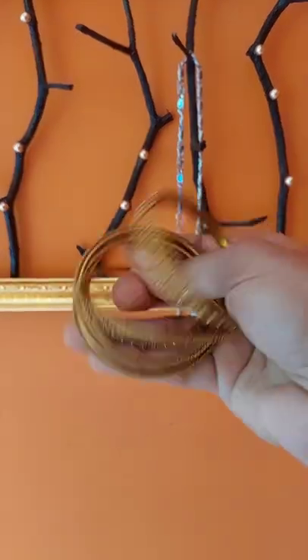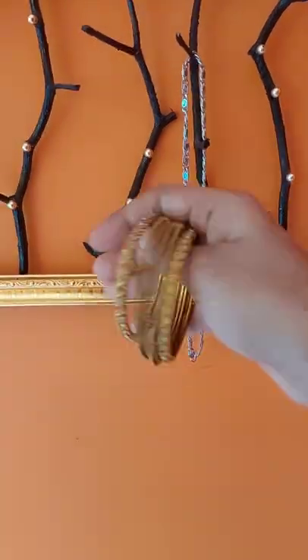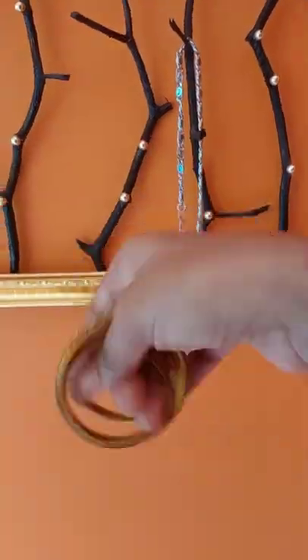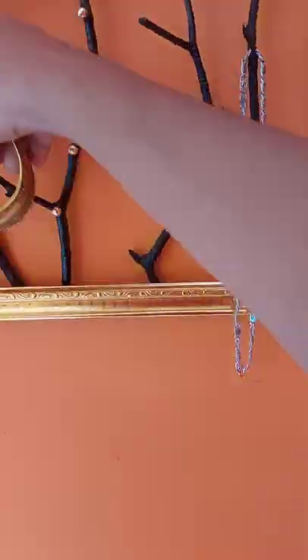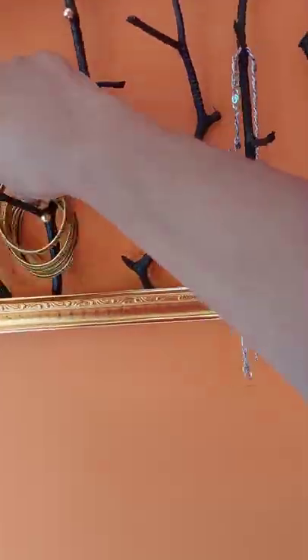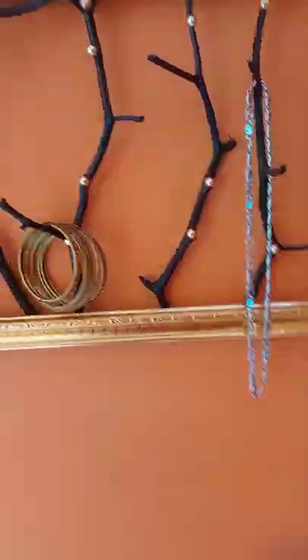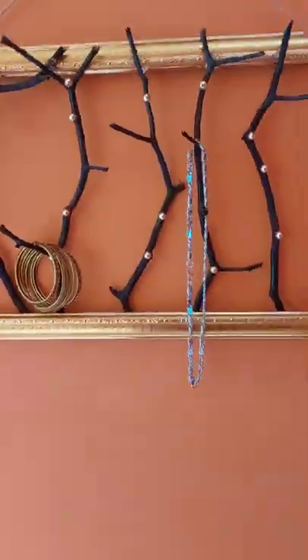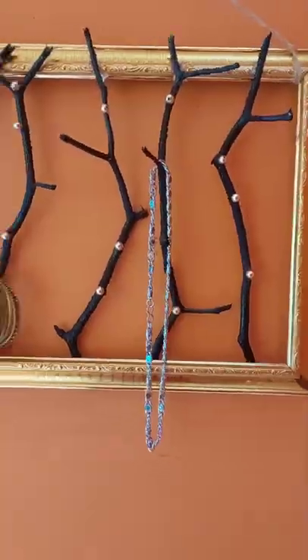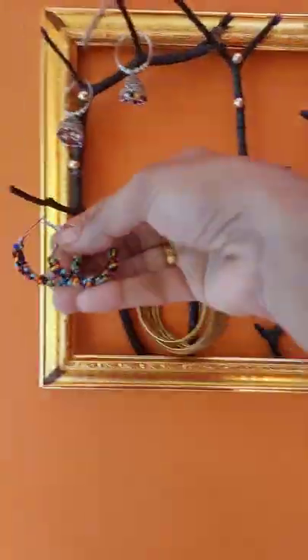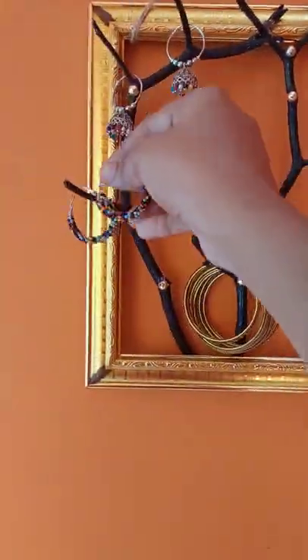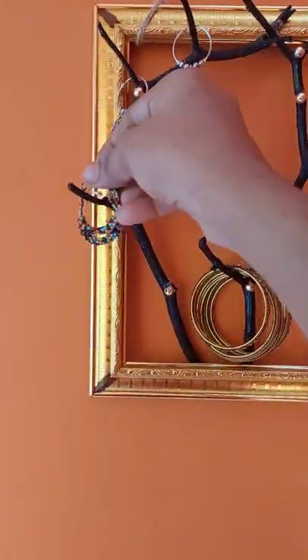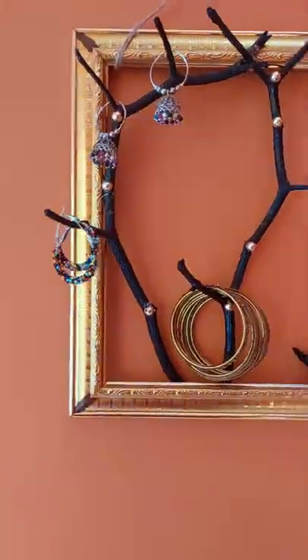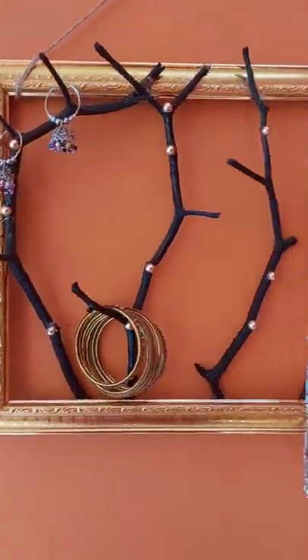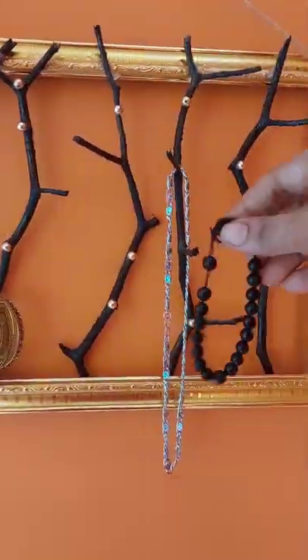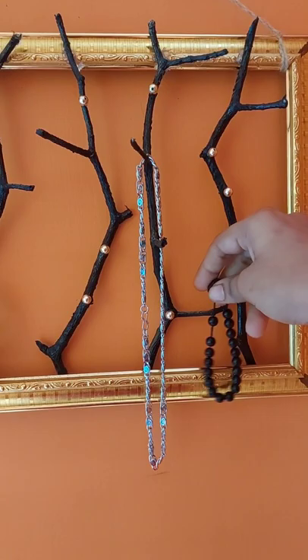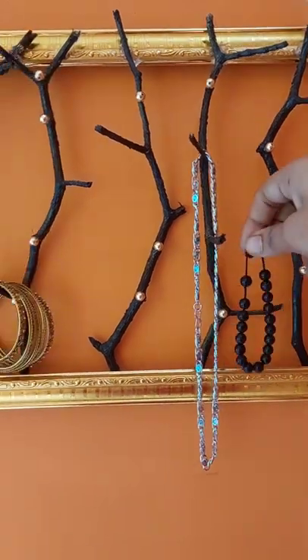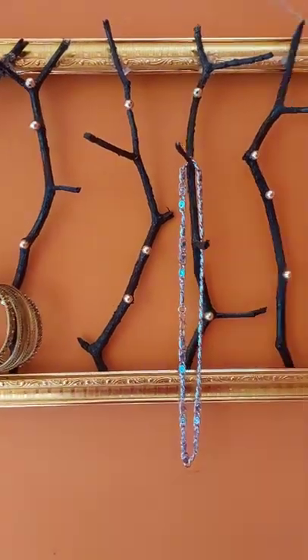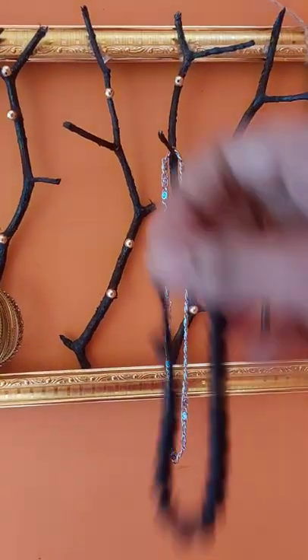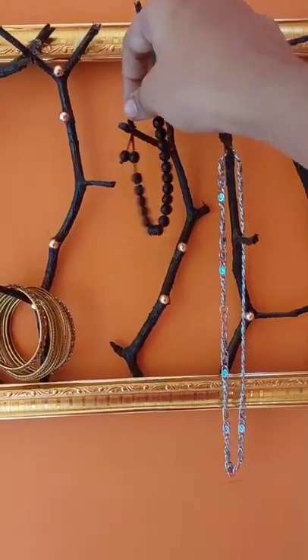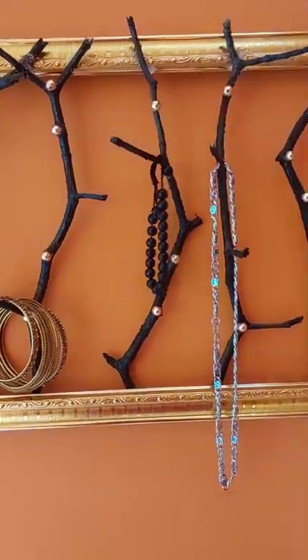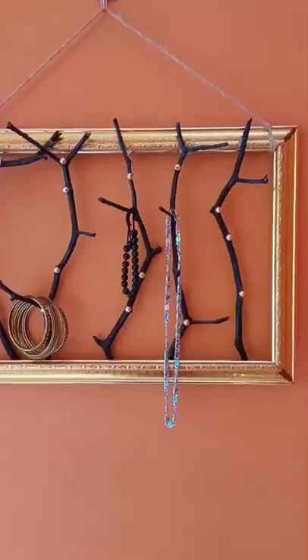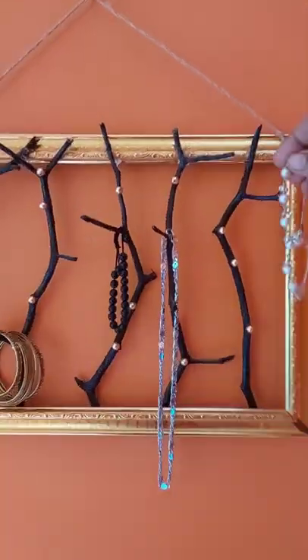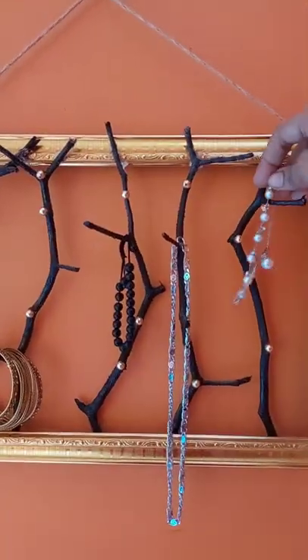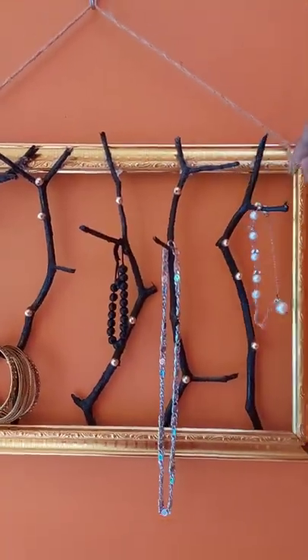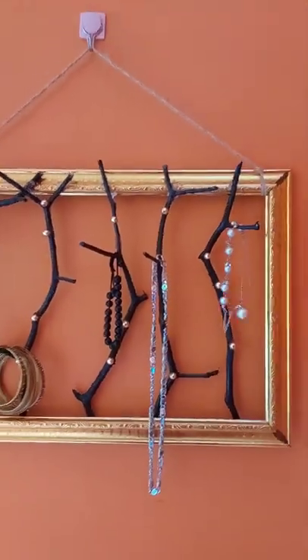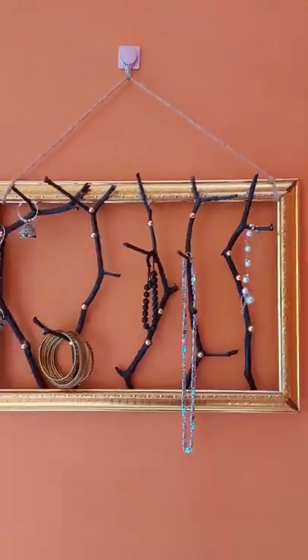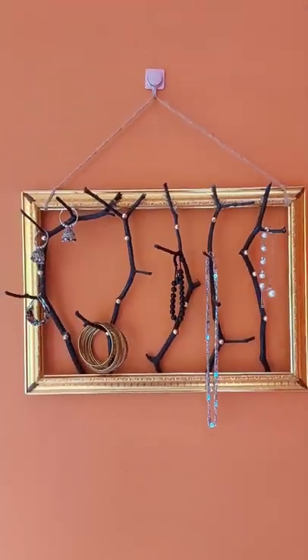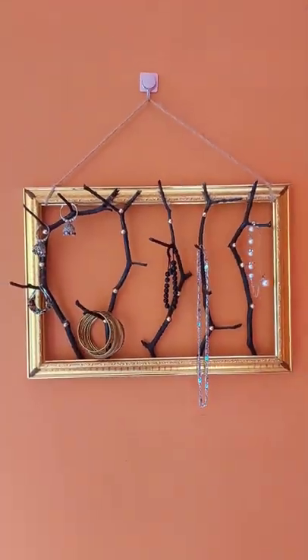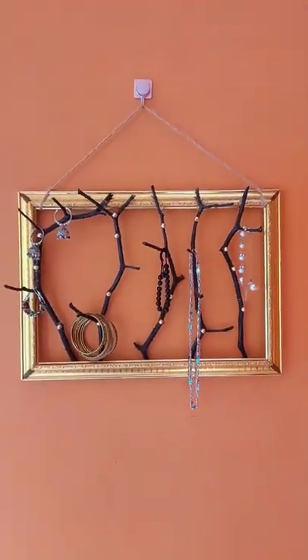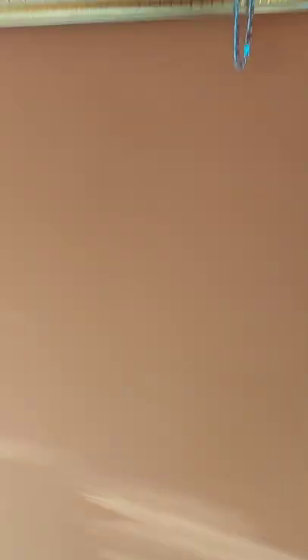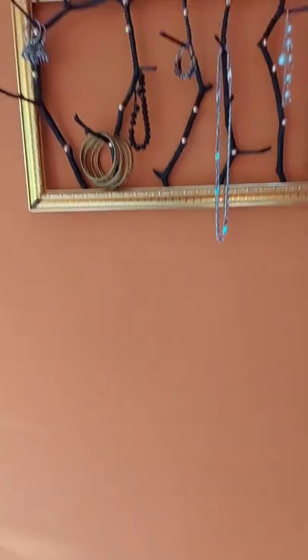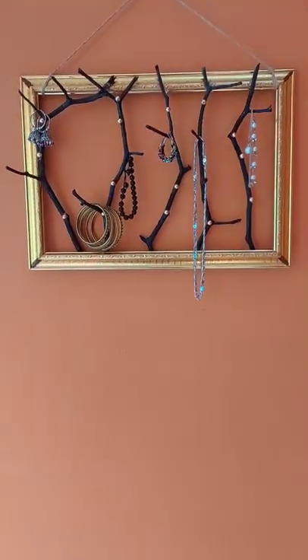This is the best. We have a wall deco, a jeweler, or a key holder. I am using a photo frame. Please like and share. Subscribe. Bye.